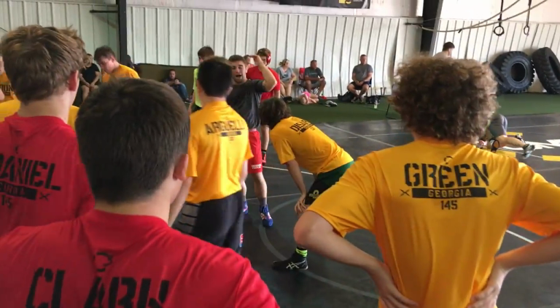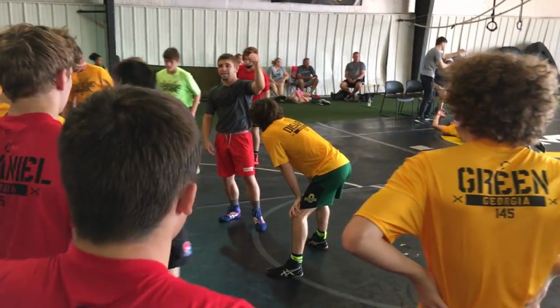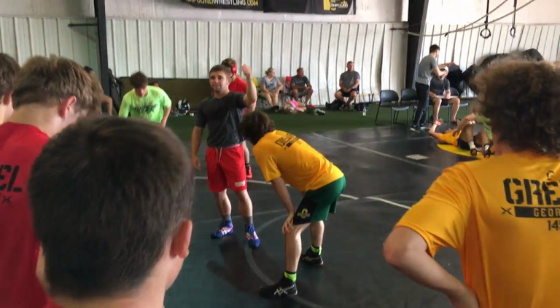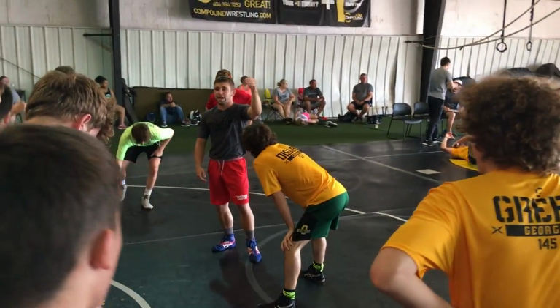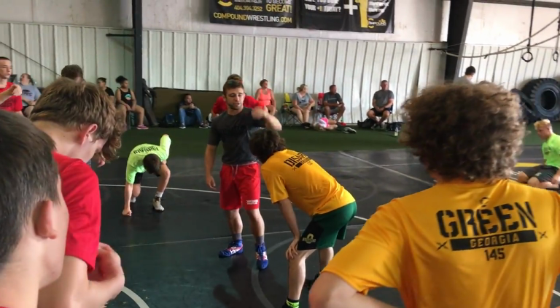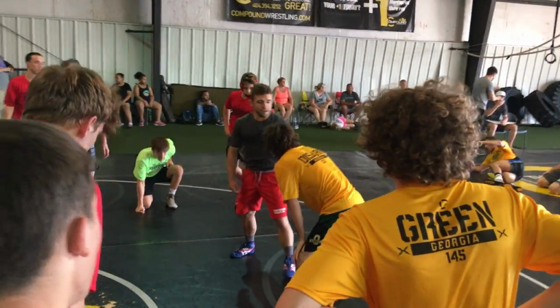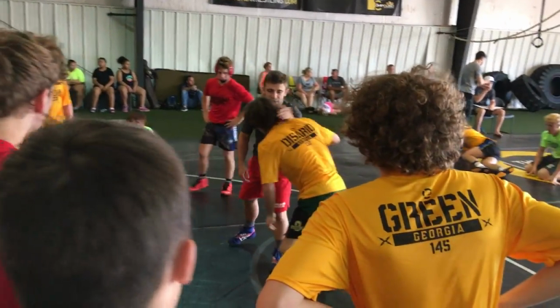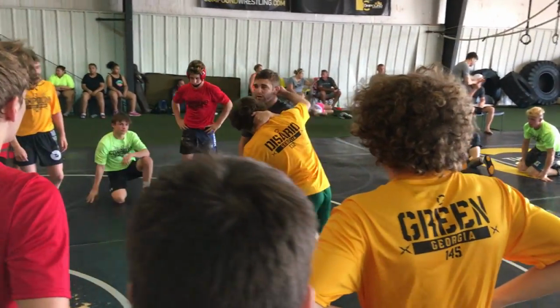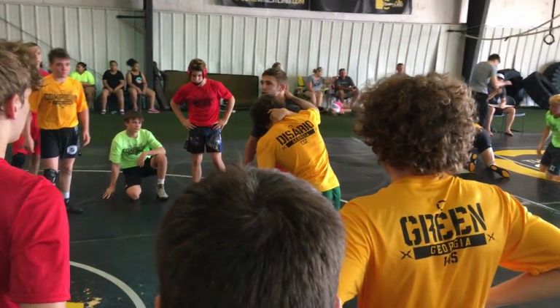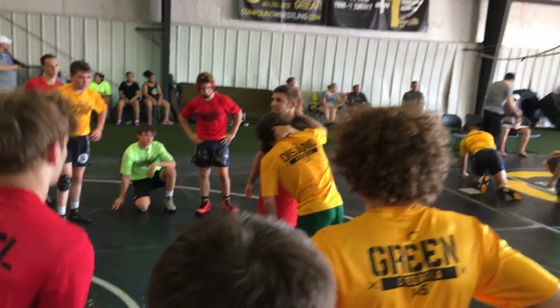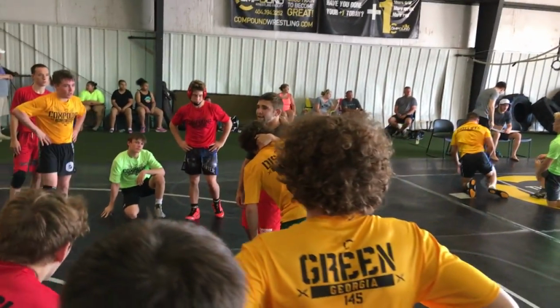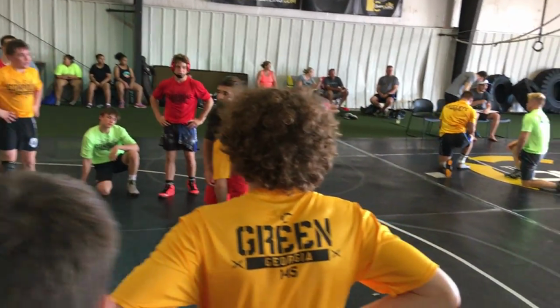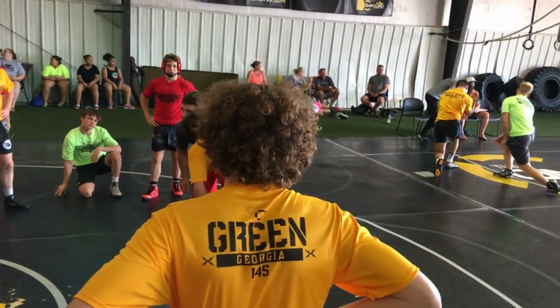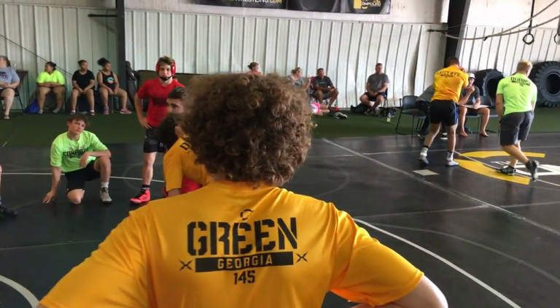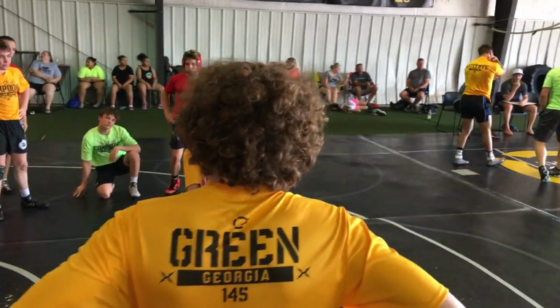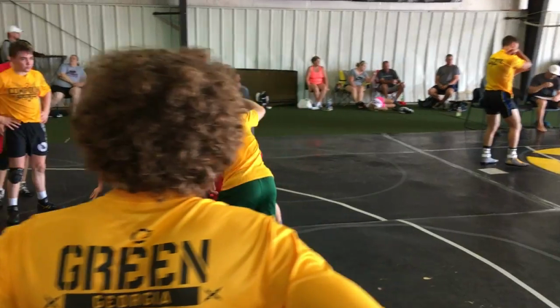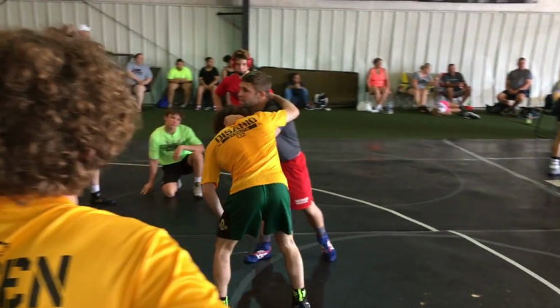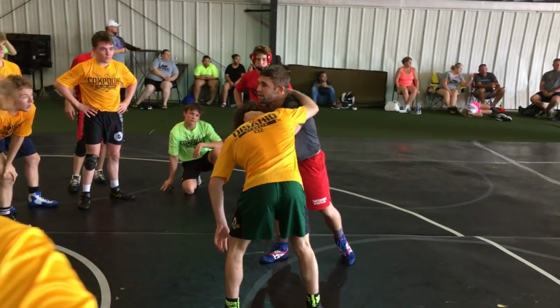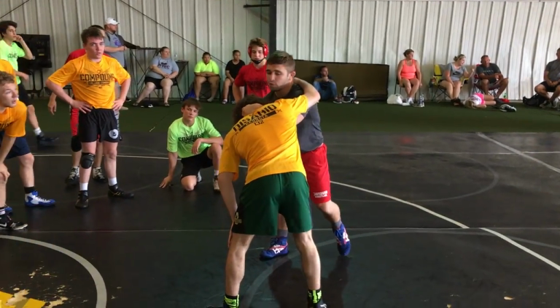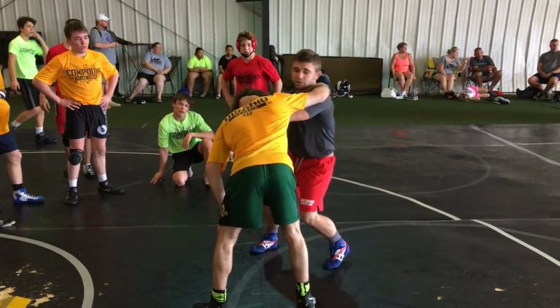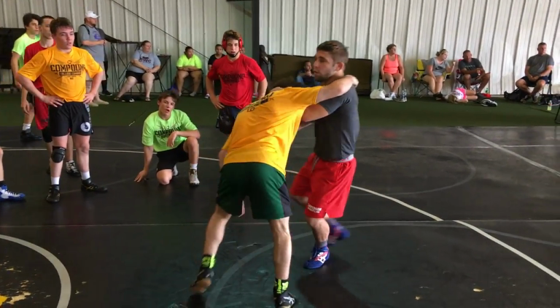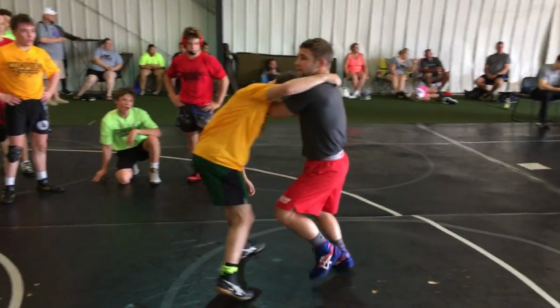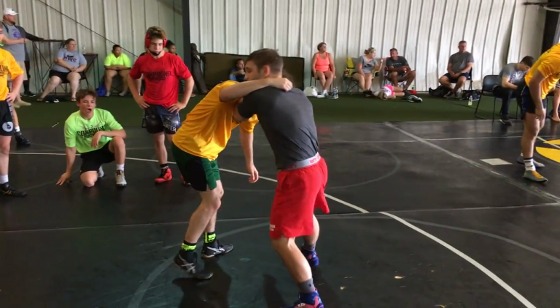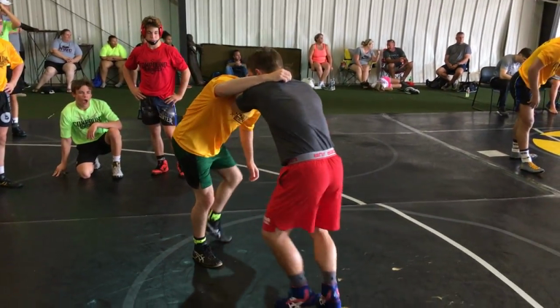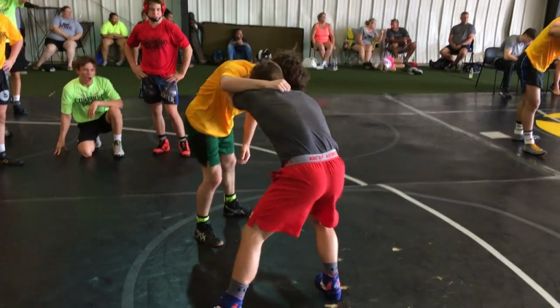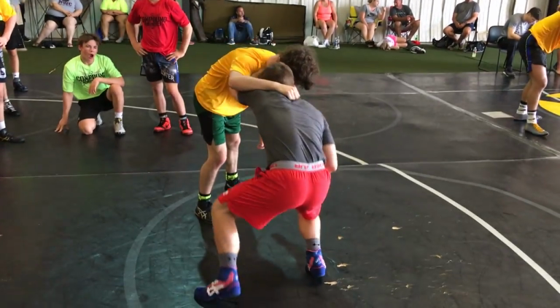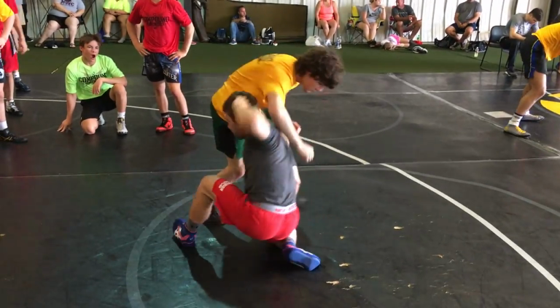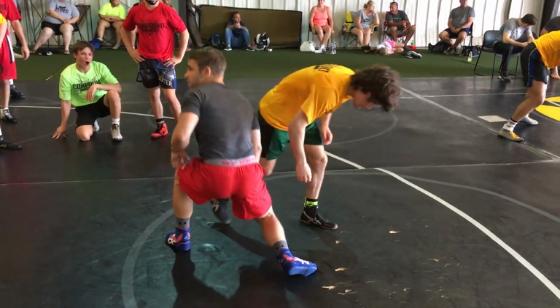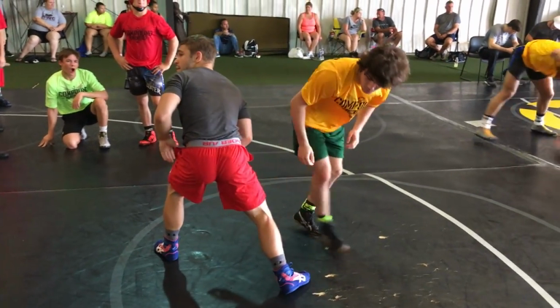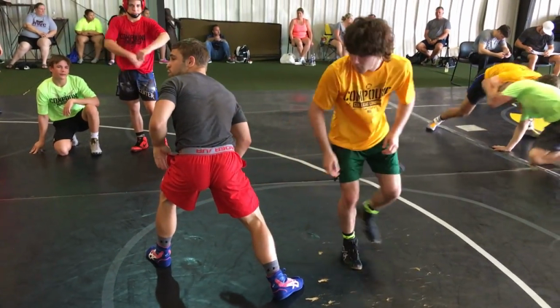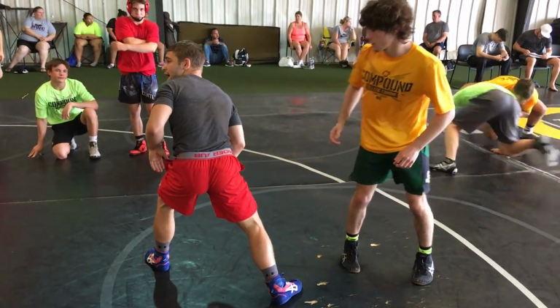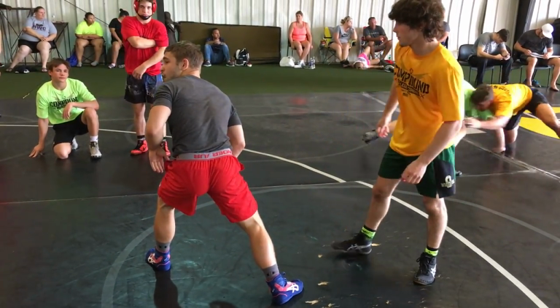My hand stays engaged. I'm using it right here on his neck, and I'm using it on his neck to pull over top of me. When you guys are going, it should not look like this — I'm not pulling my hand out.